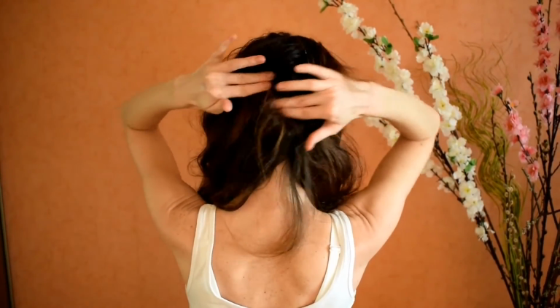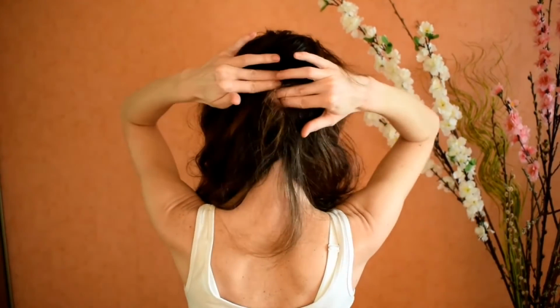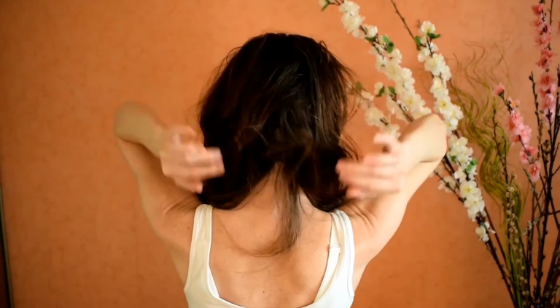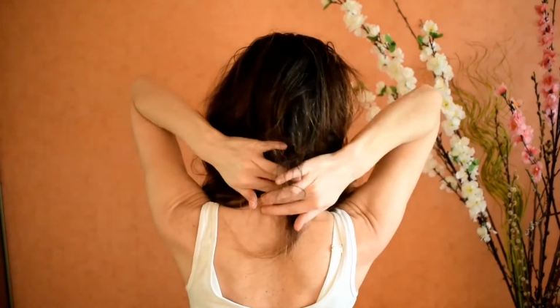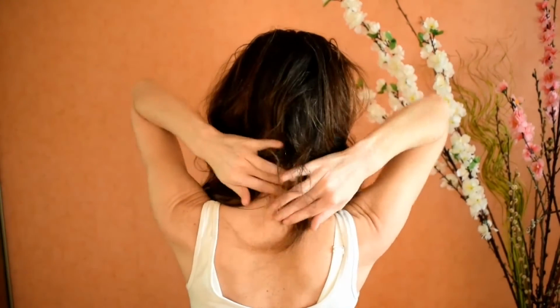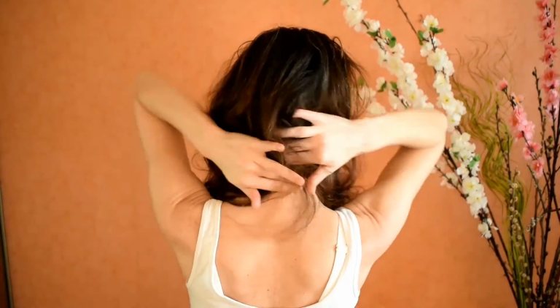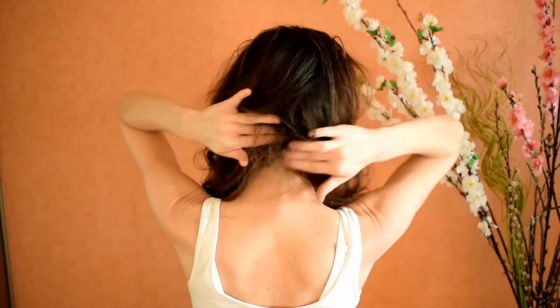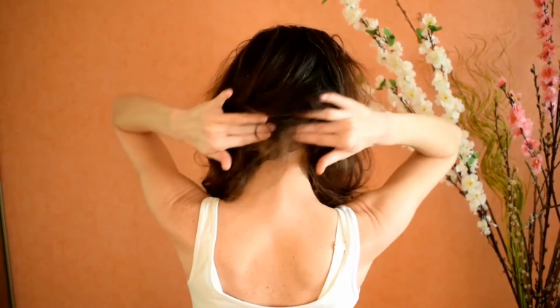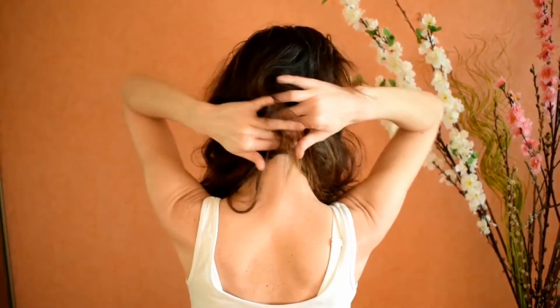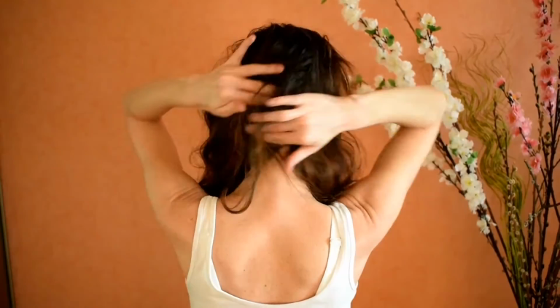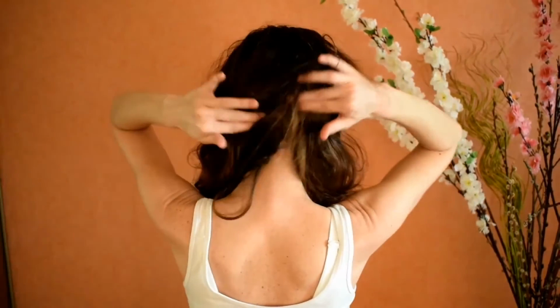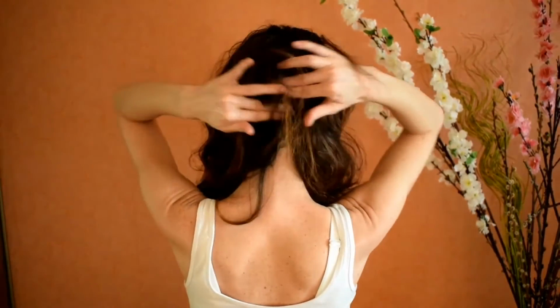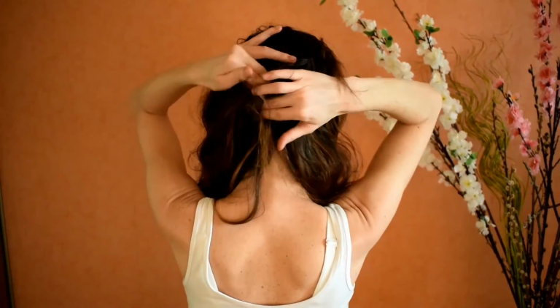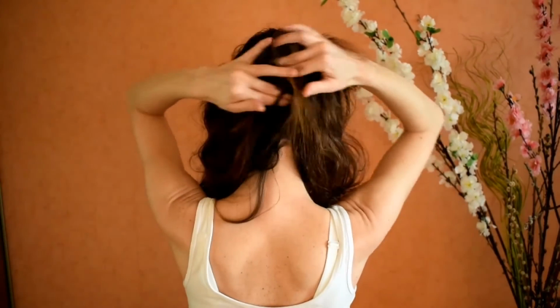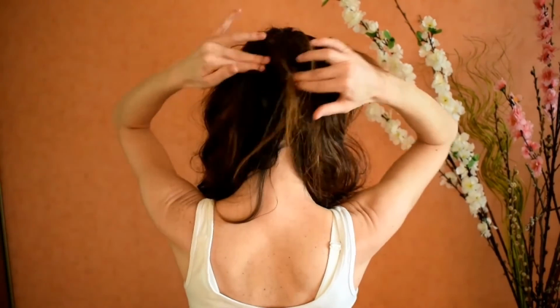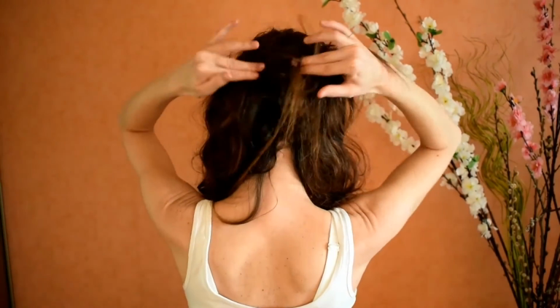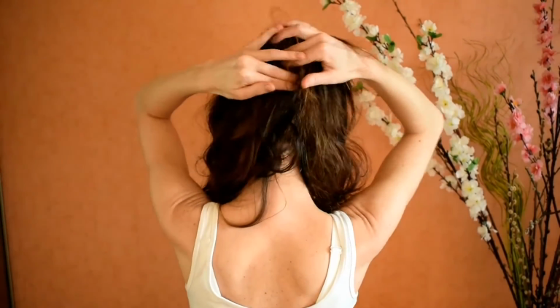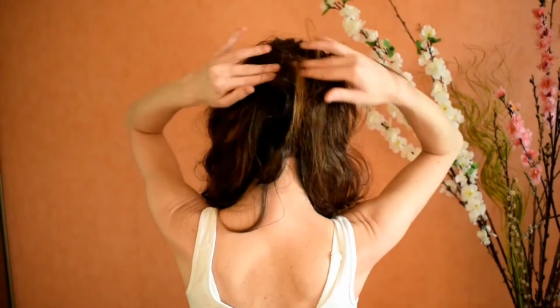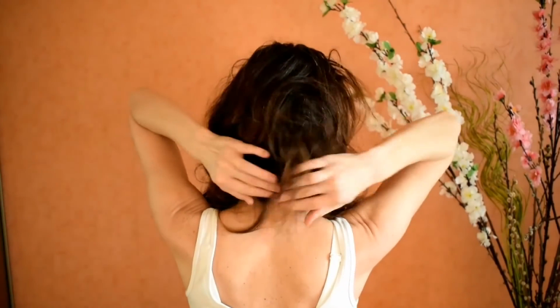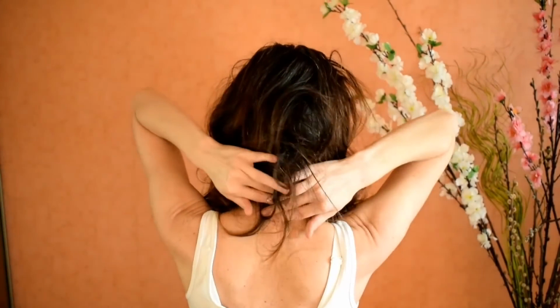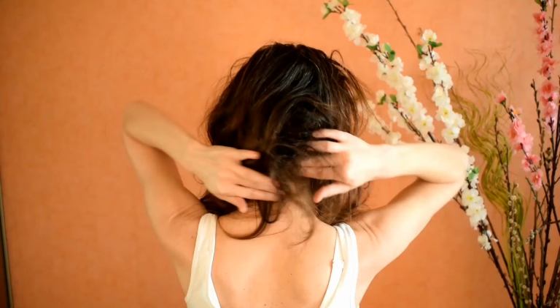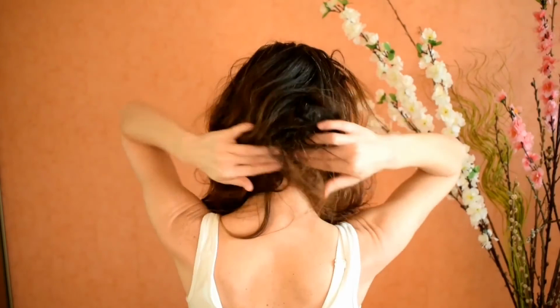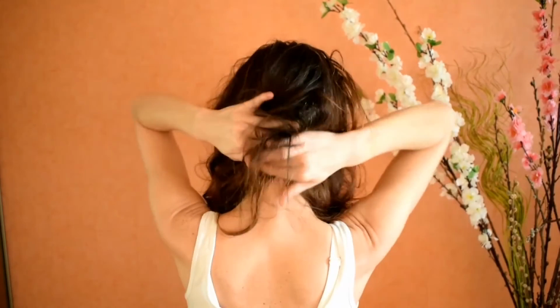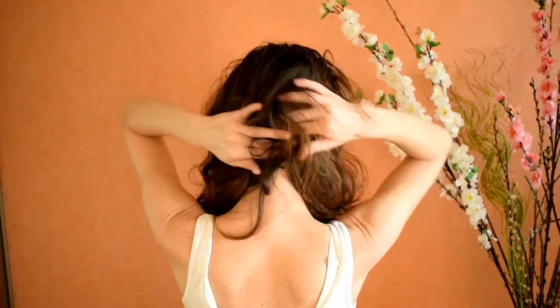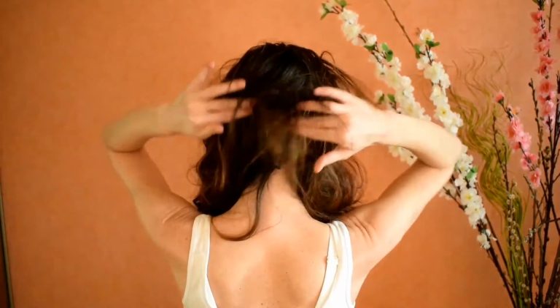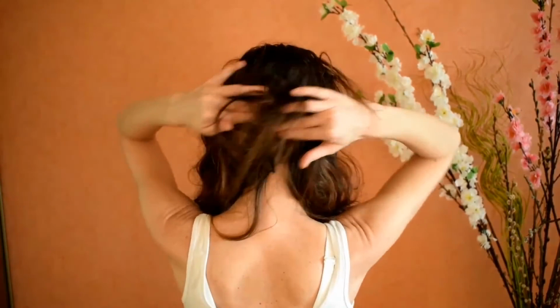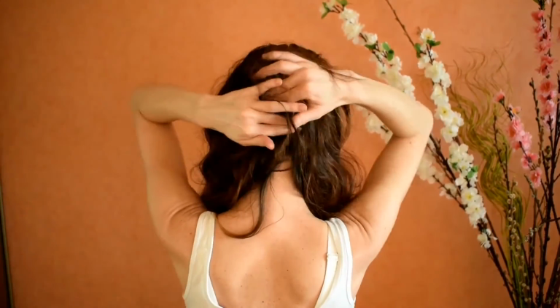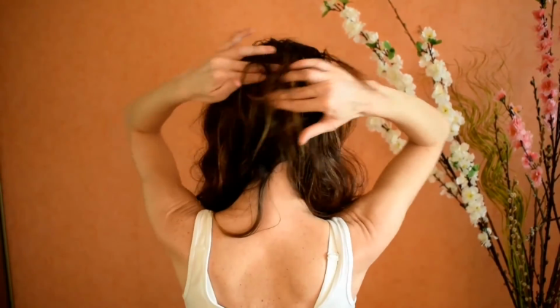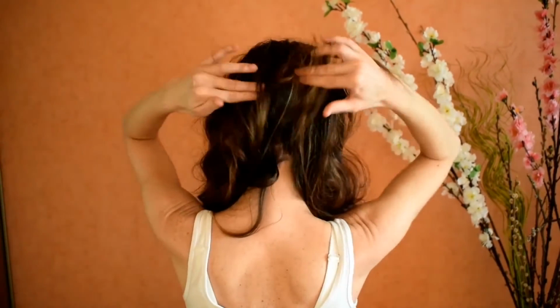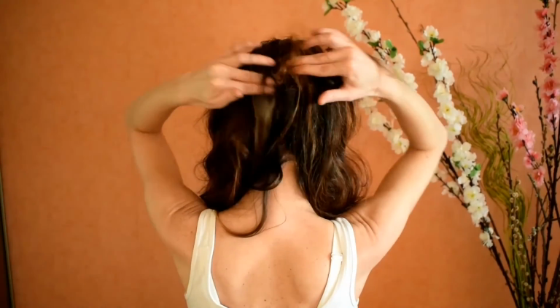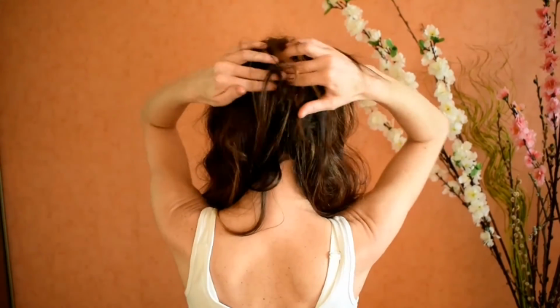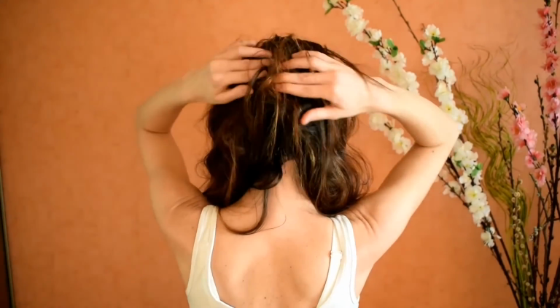Now from the C7 vertebrae, massaging all the way up to the Shivarantra point using my two fingers and zigzag motions, as you can see.